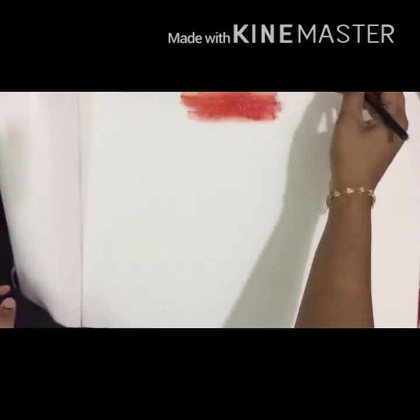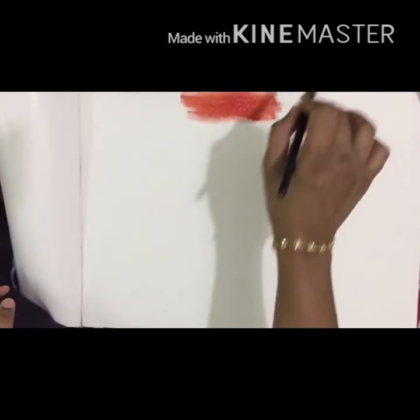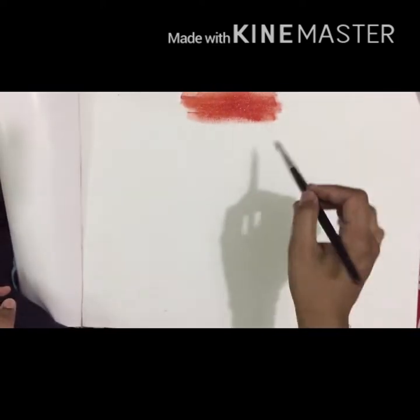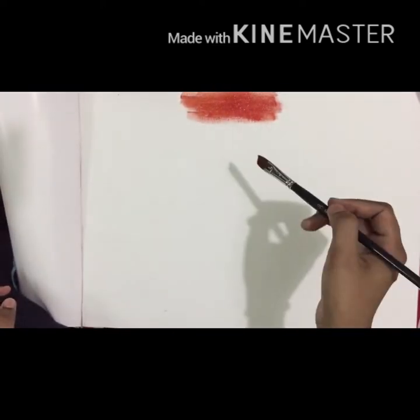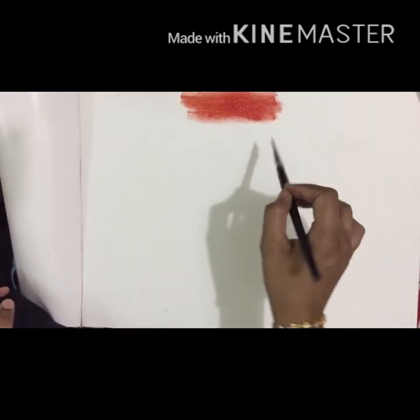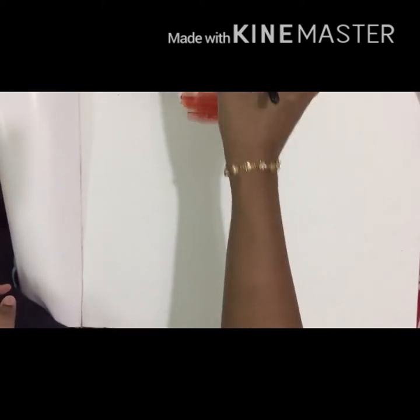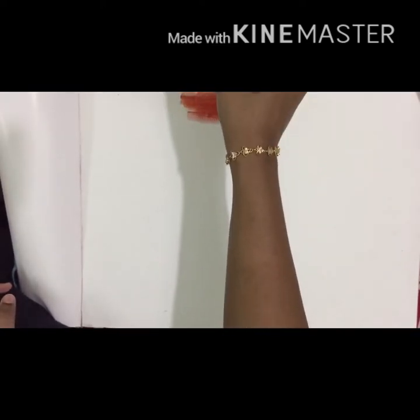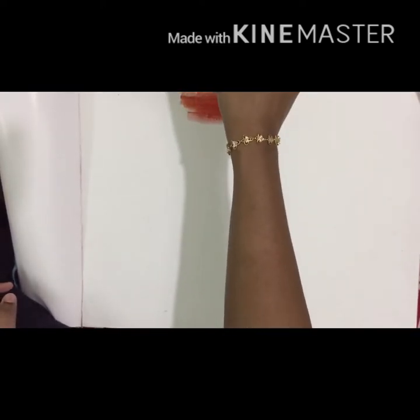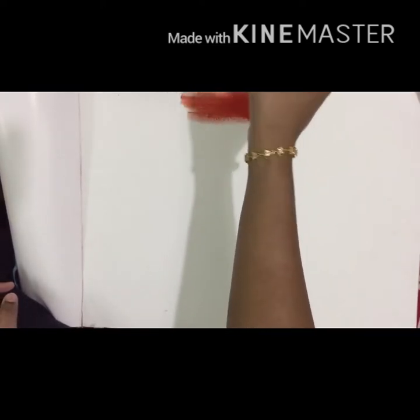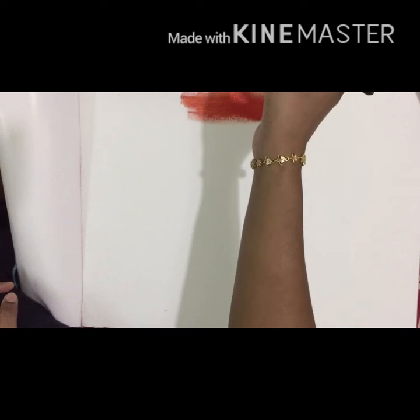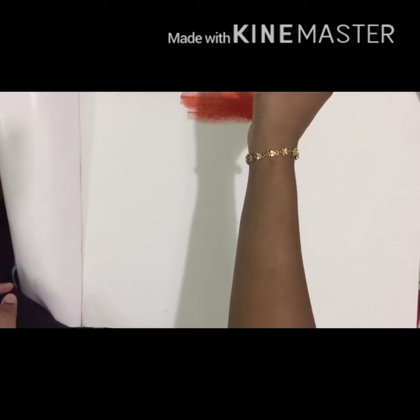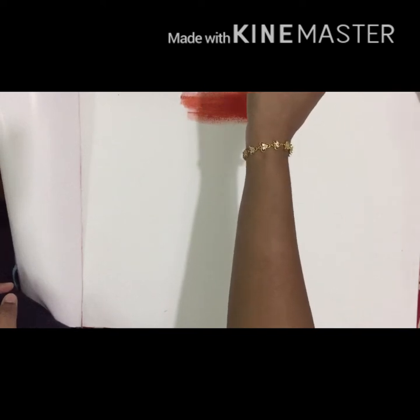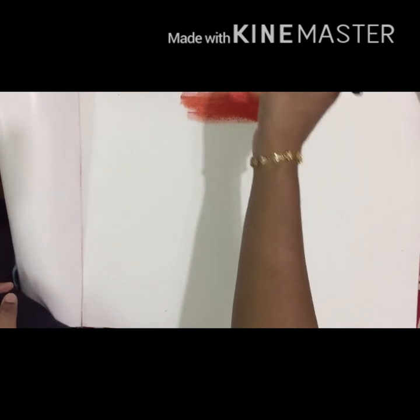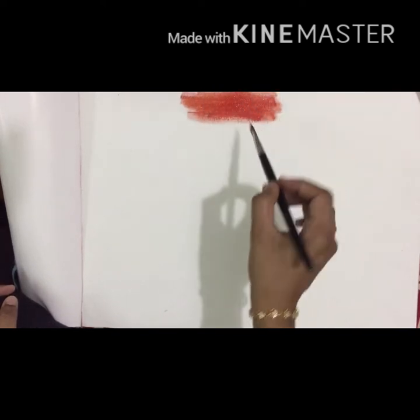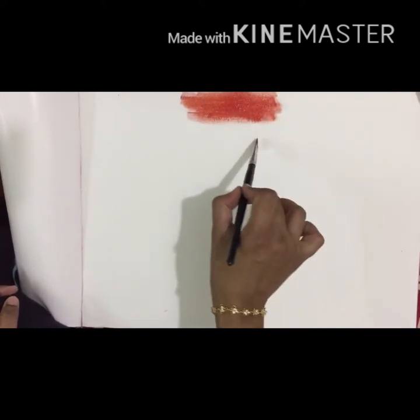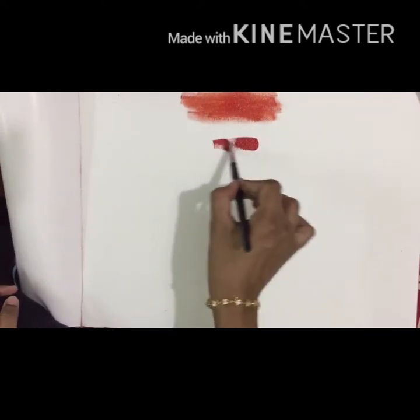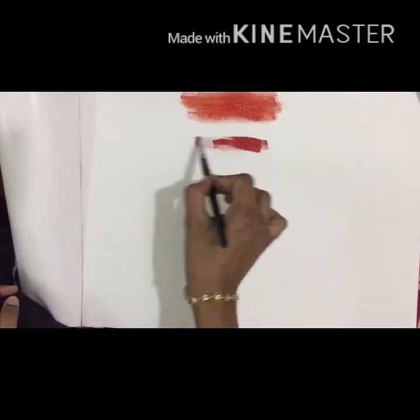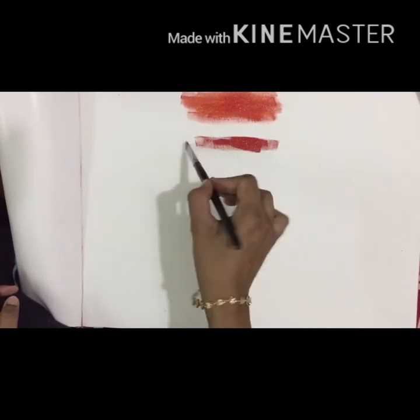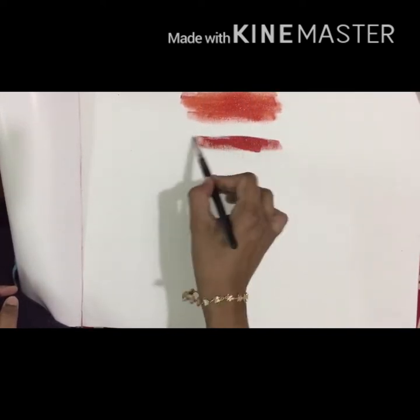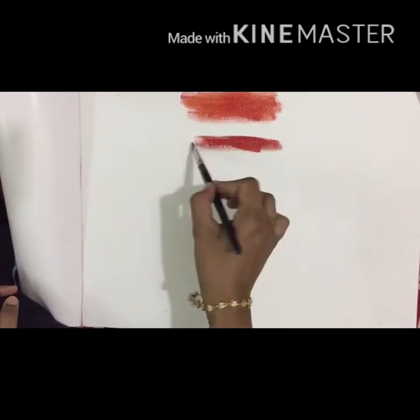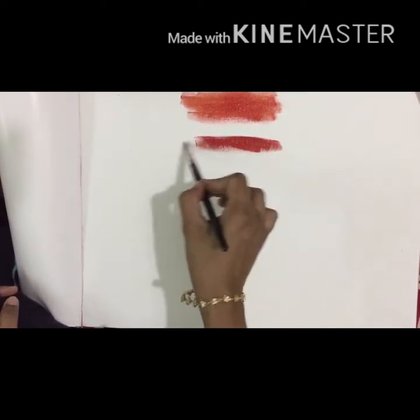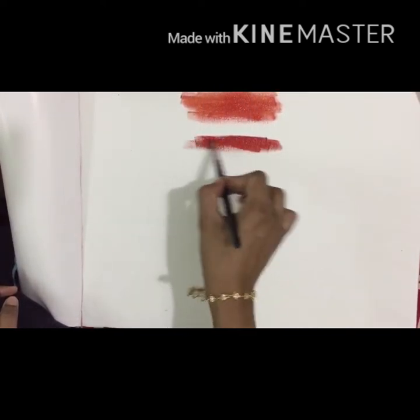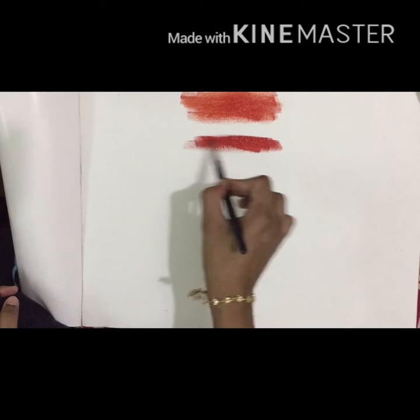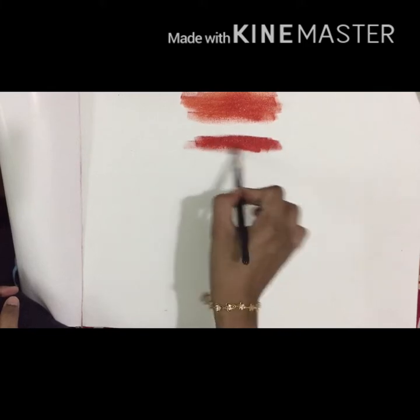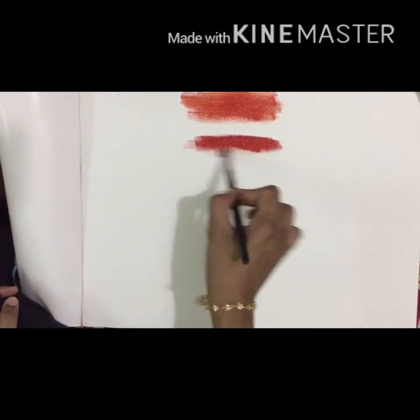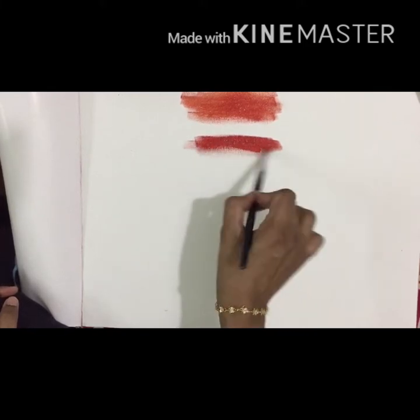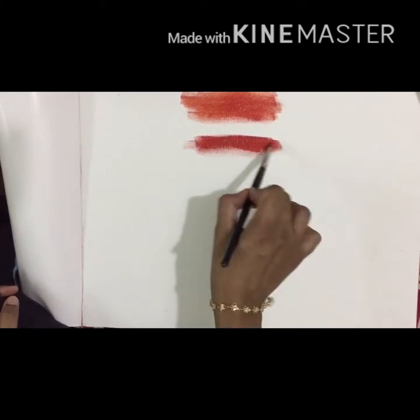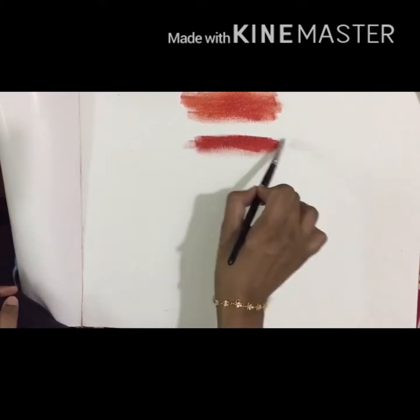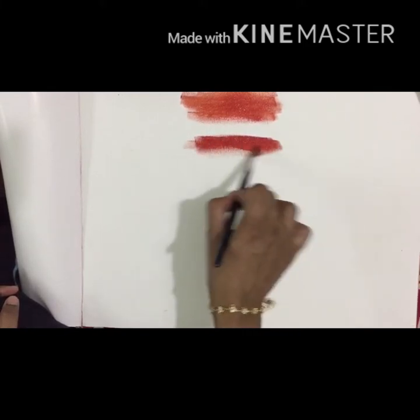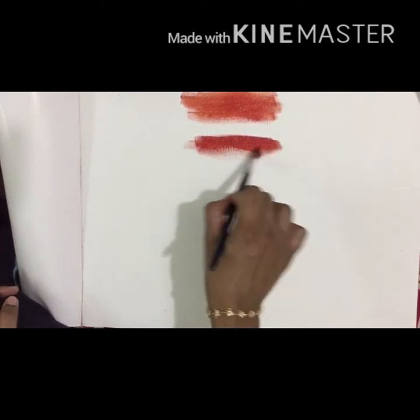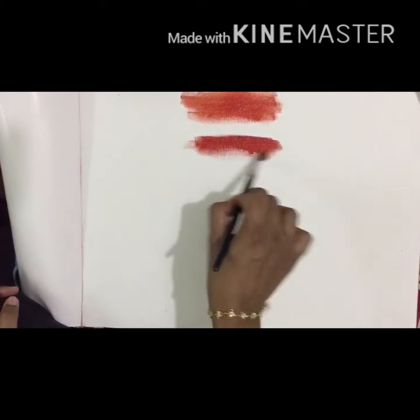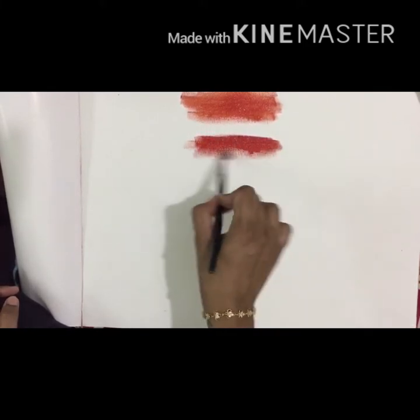You can spray a little bit of a sprayer on the back of the canvas and spray it on the front.